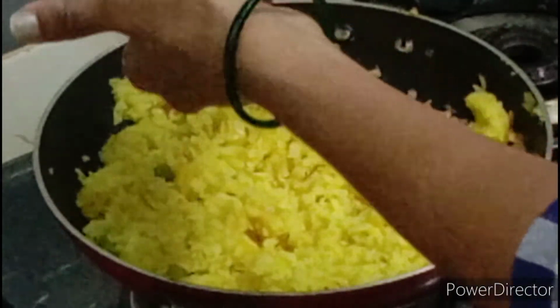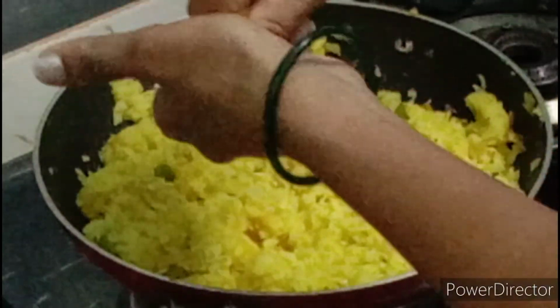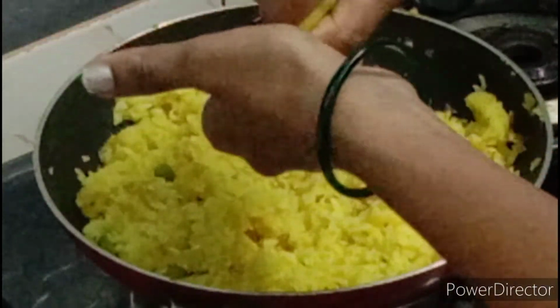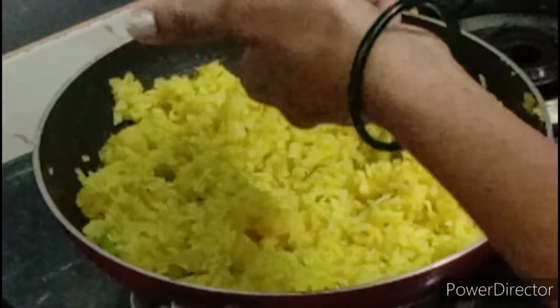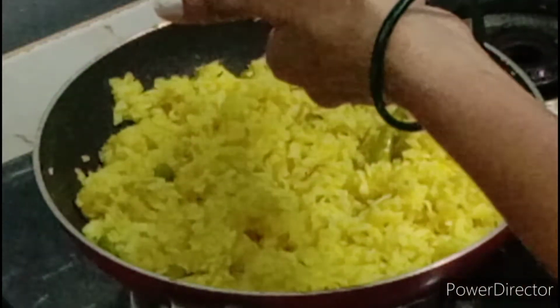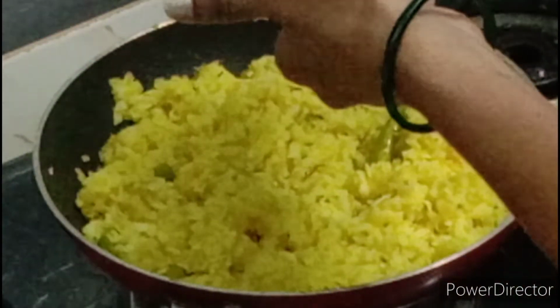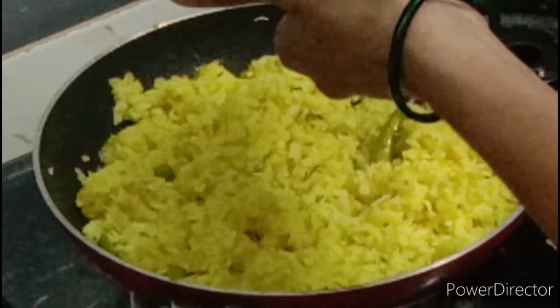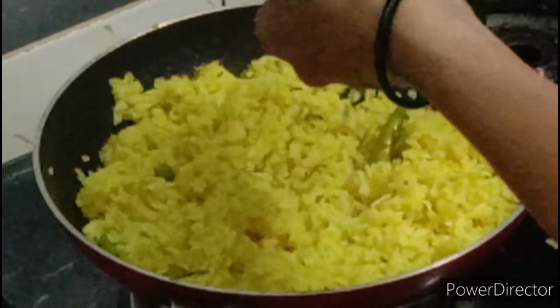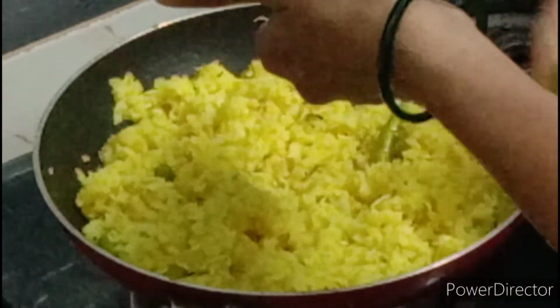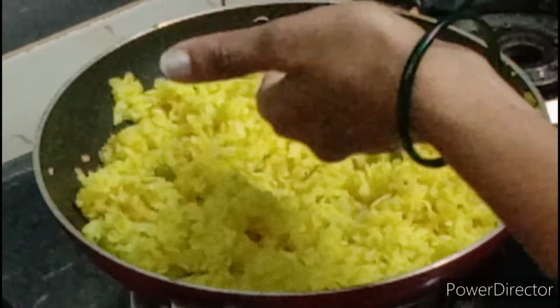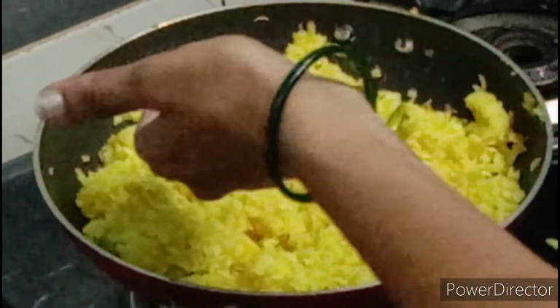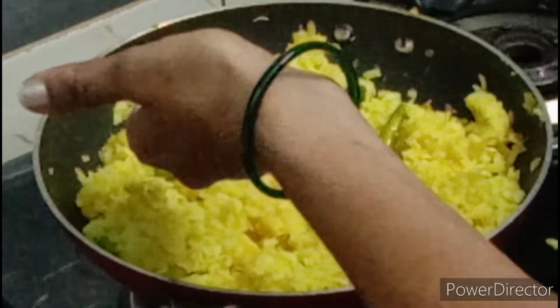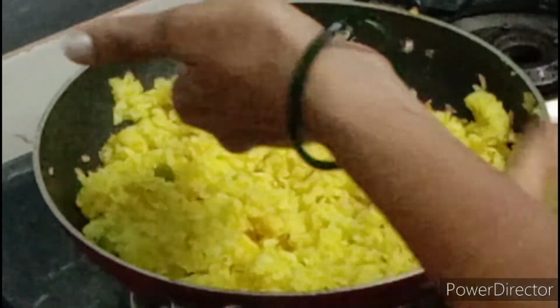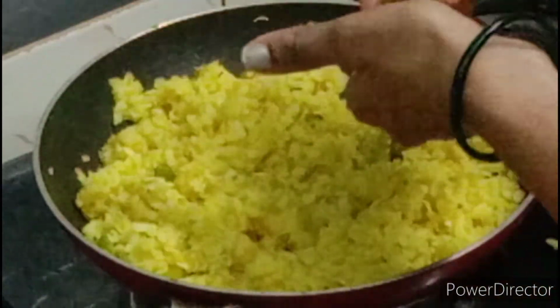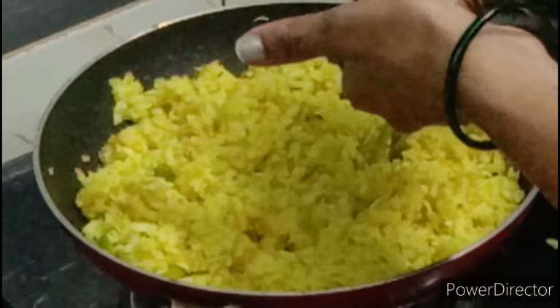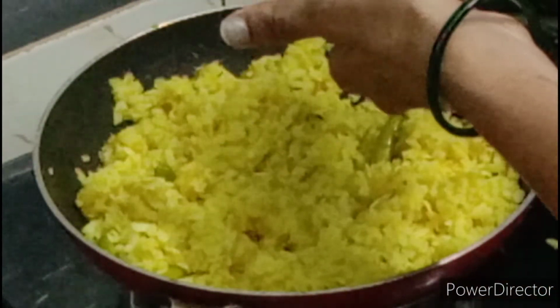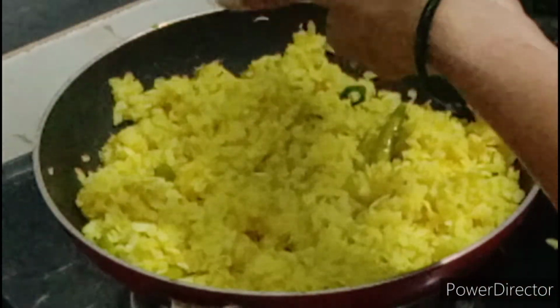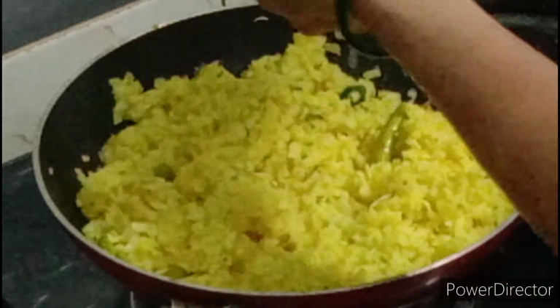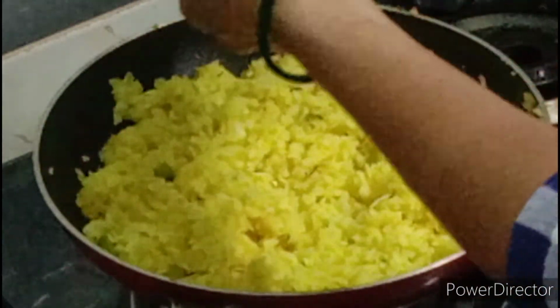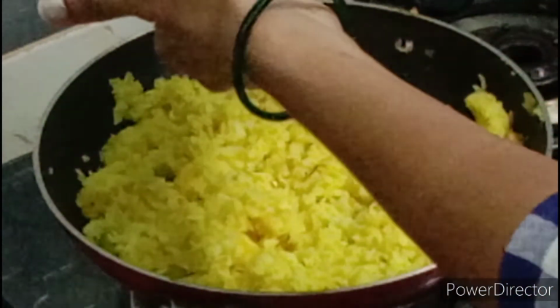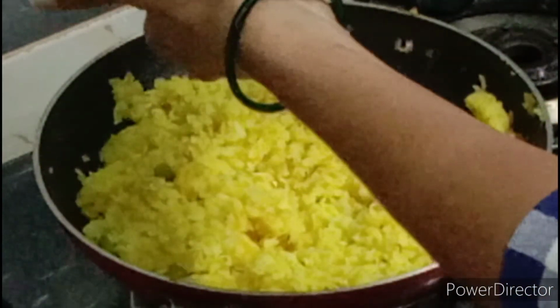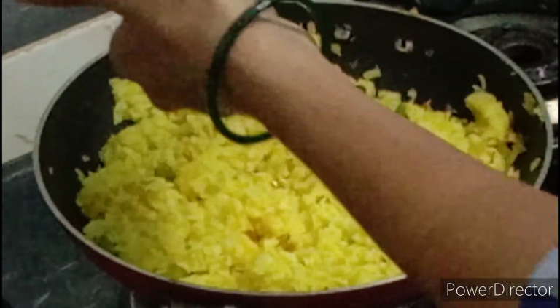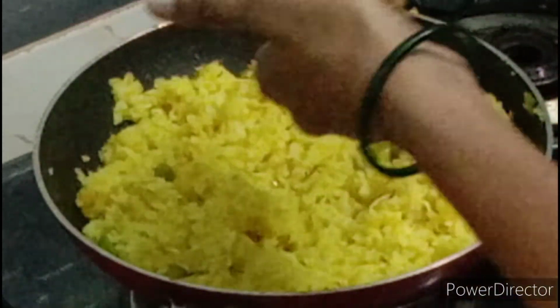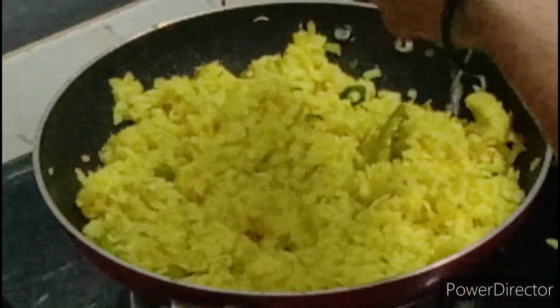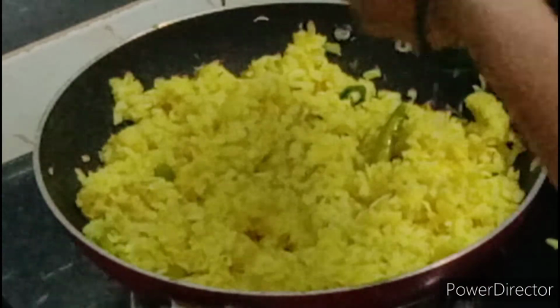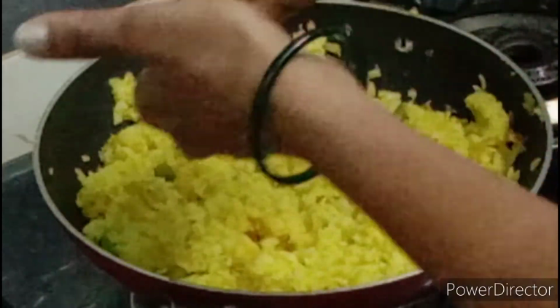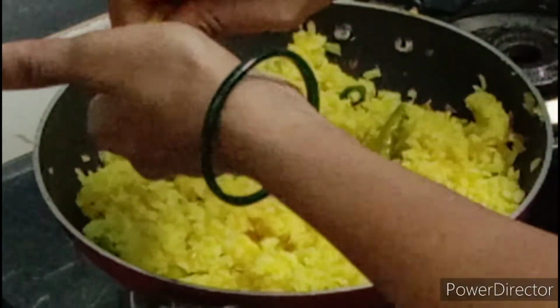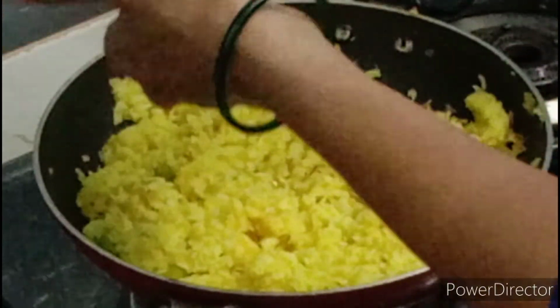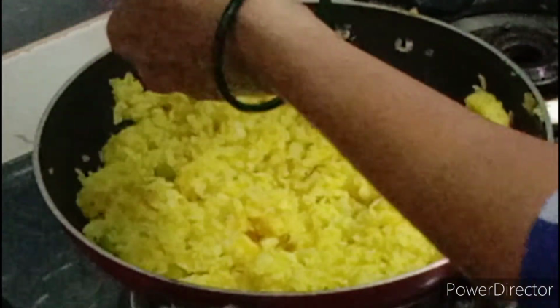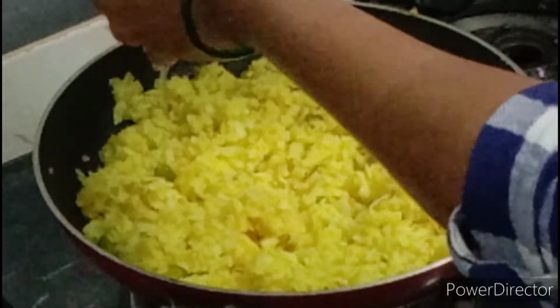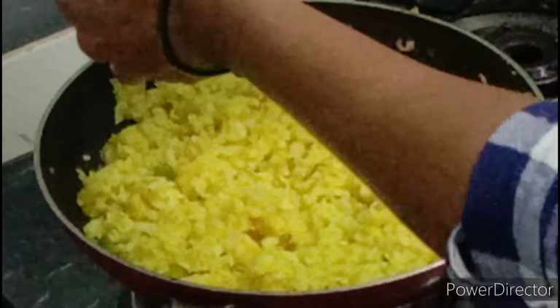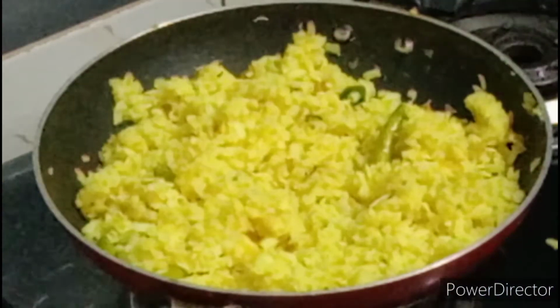2-3 g of salt. 2-3 g of salt. 1 g of salt.